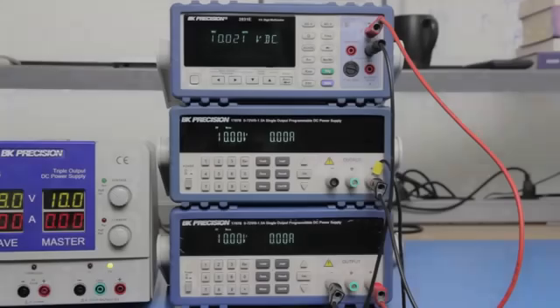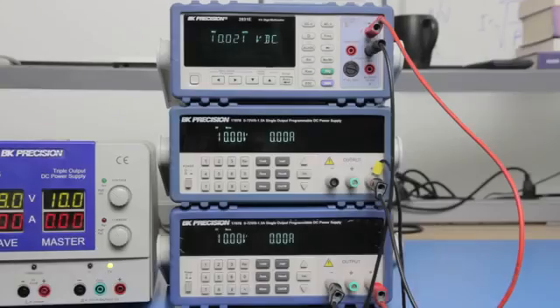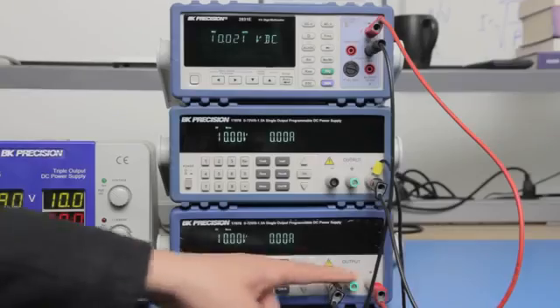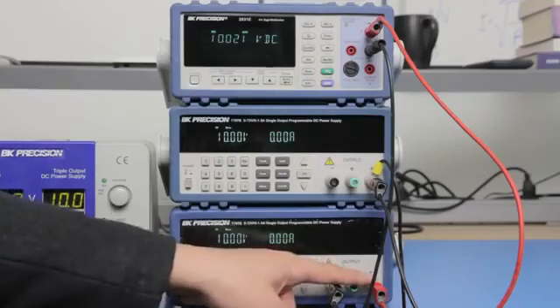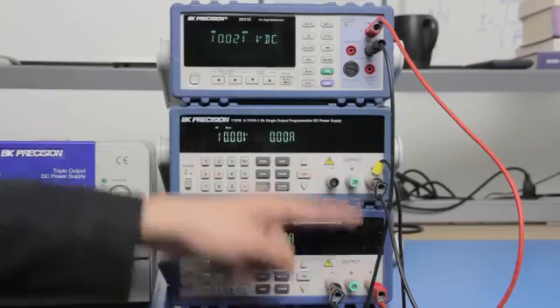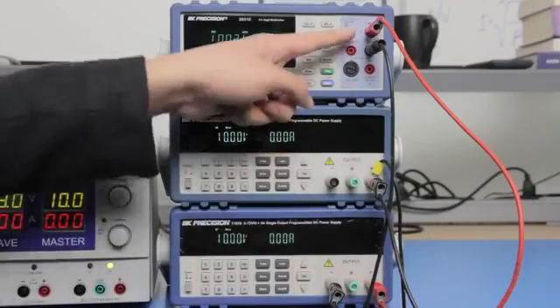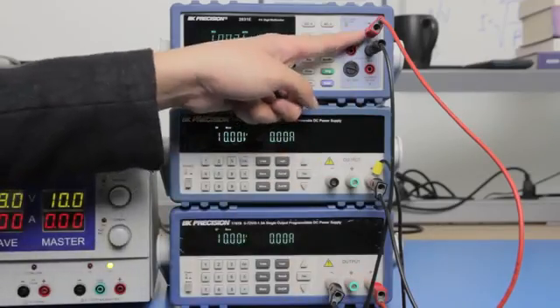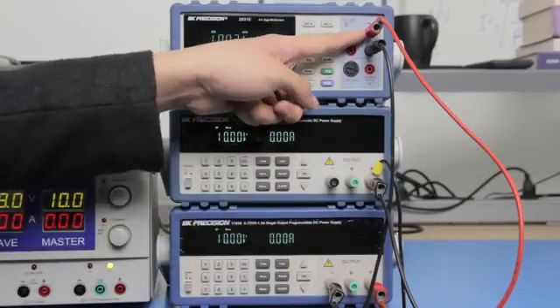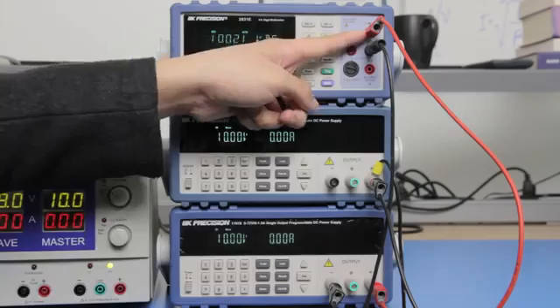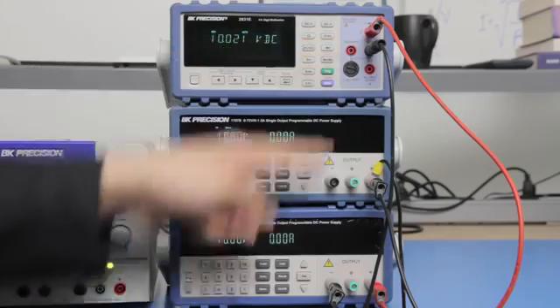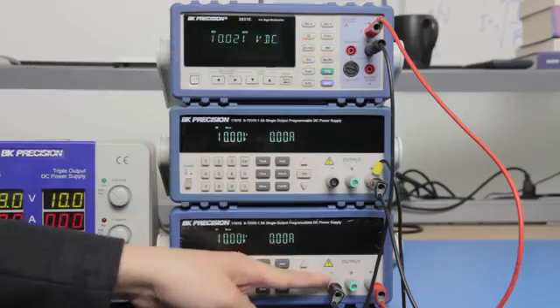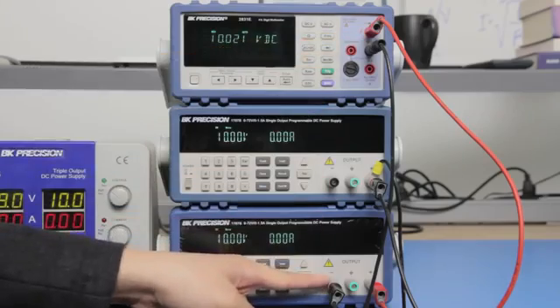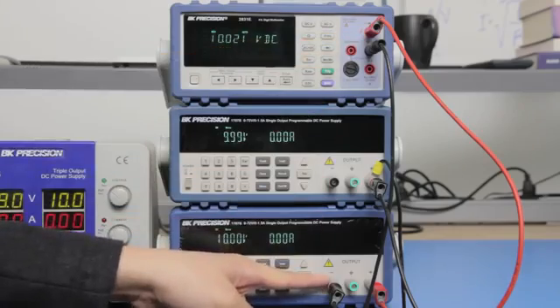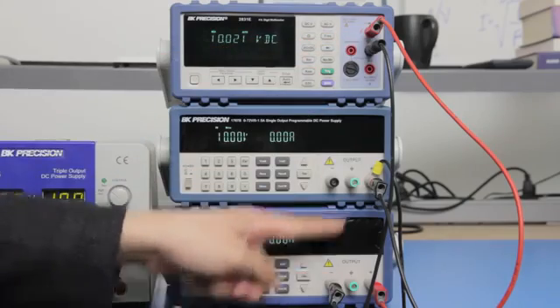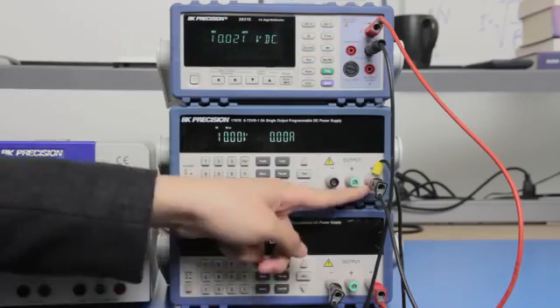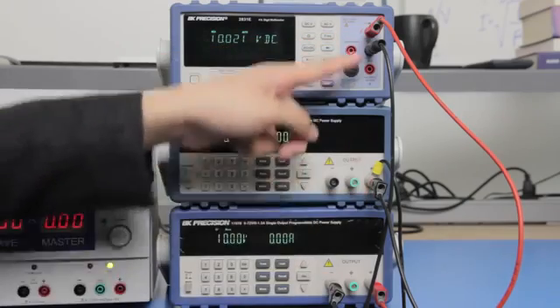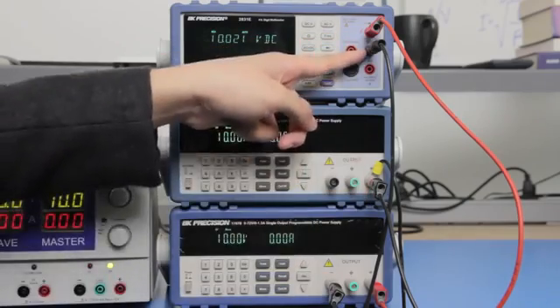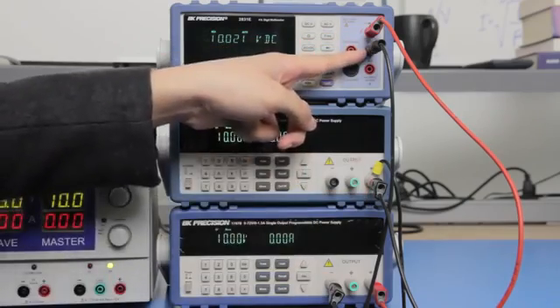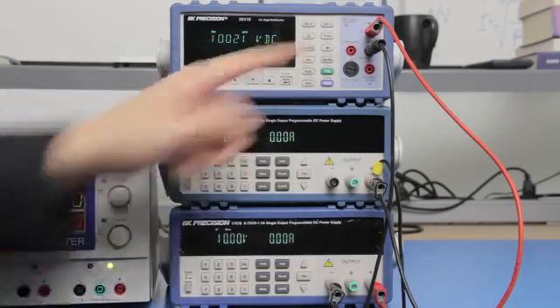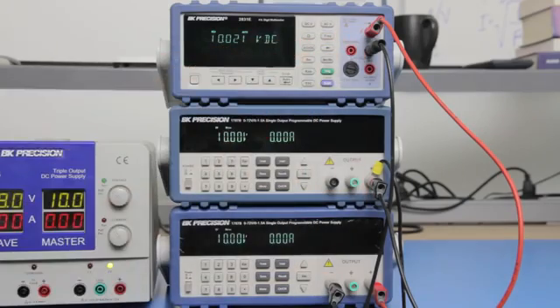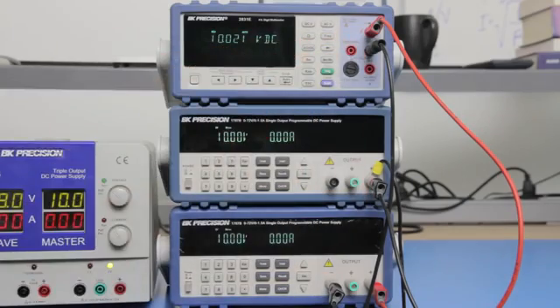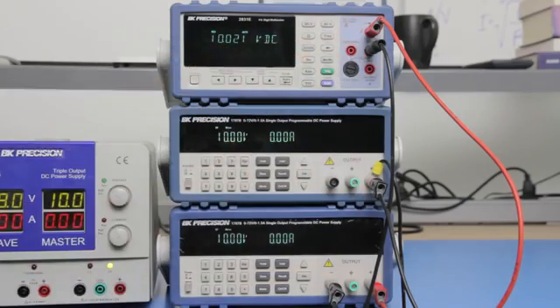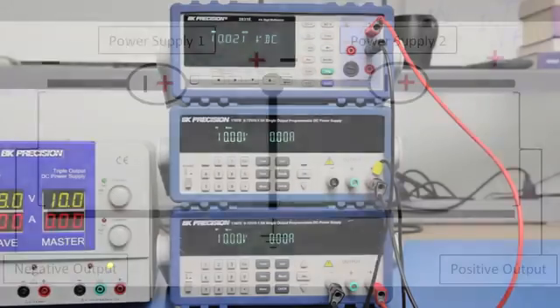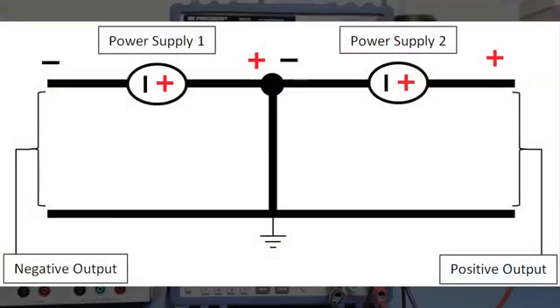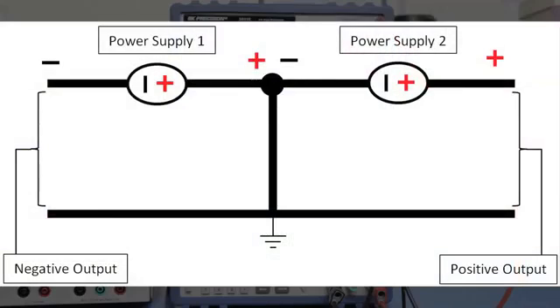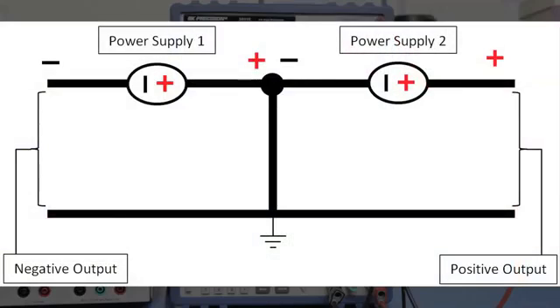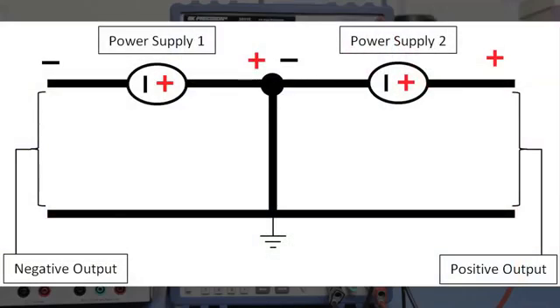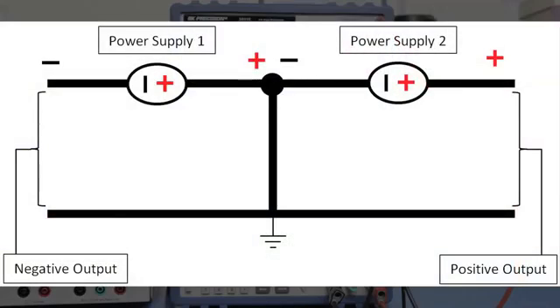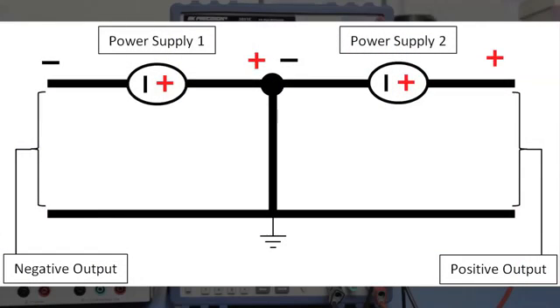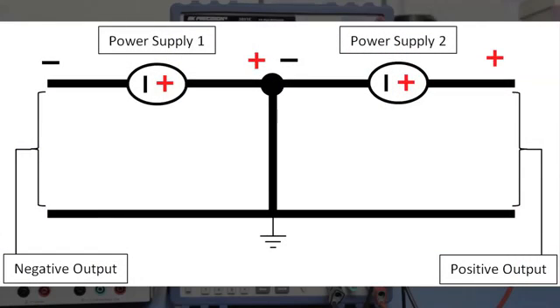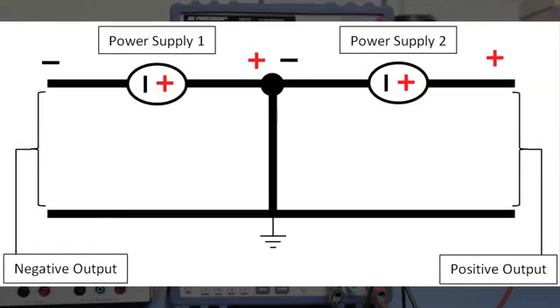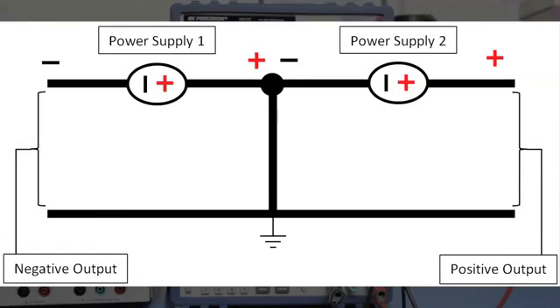Now when I connect between the positive terminal of the second supply and the reference ground to the multimeter, you will see the measured positive 10V output. Here is a diagram to illustrate the circuit equivalent of this setup.